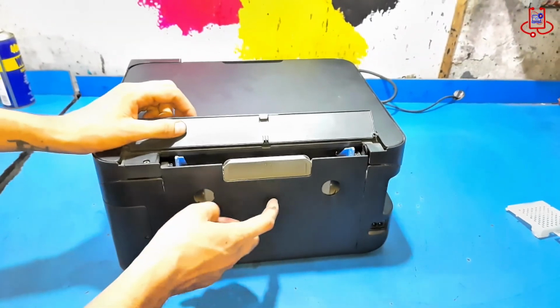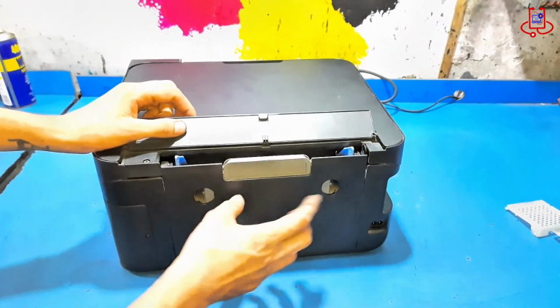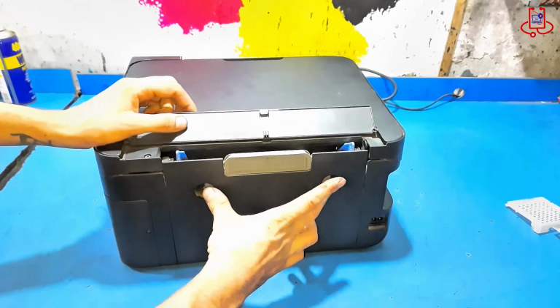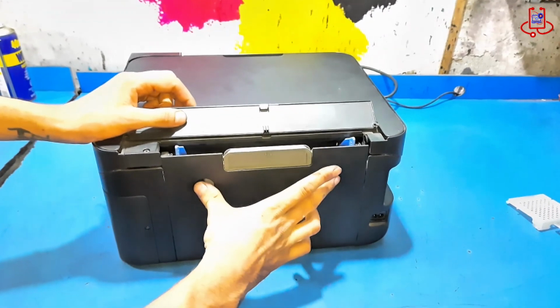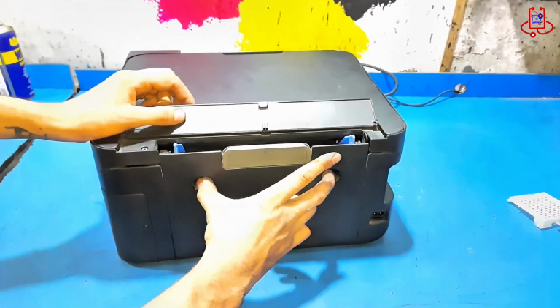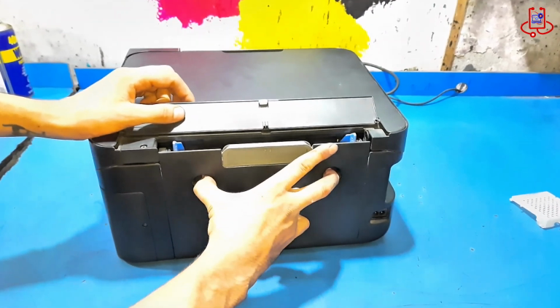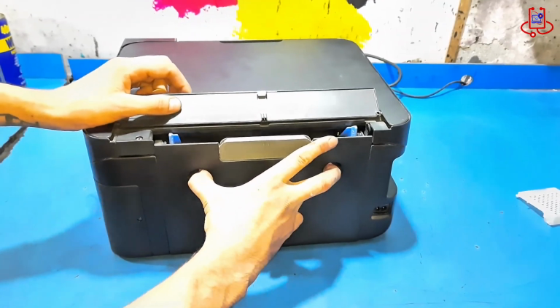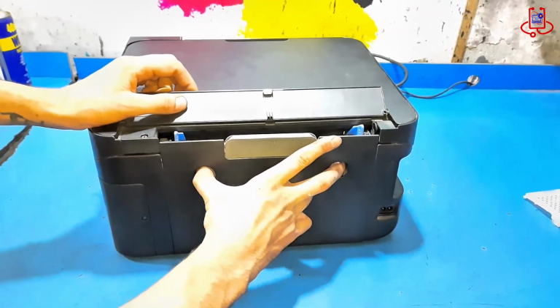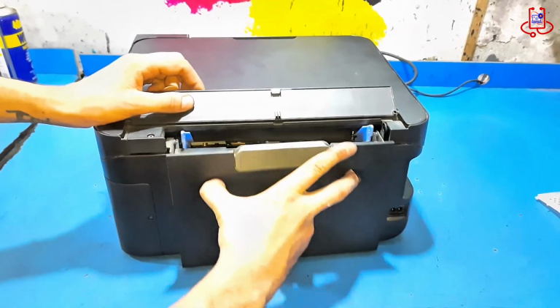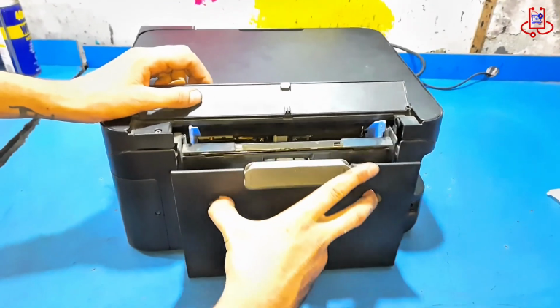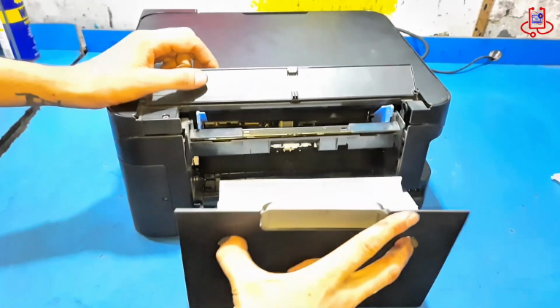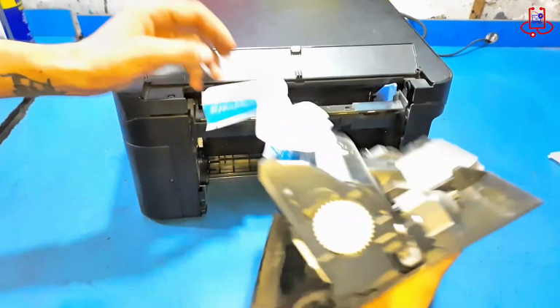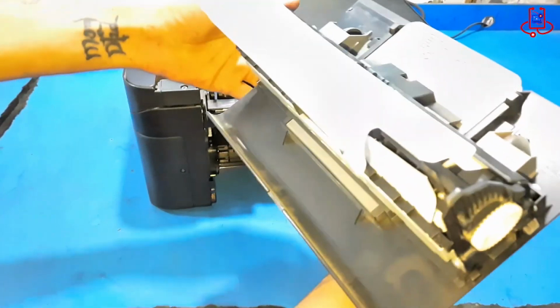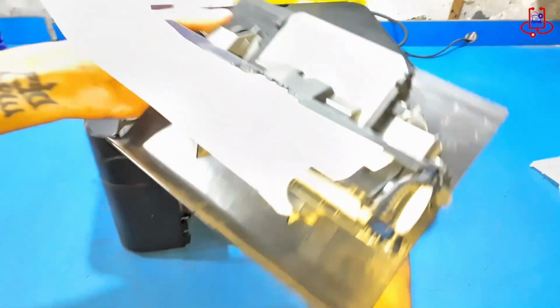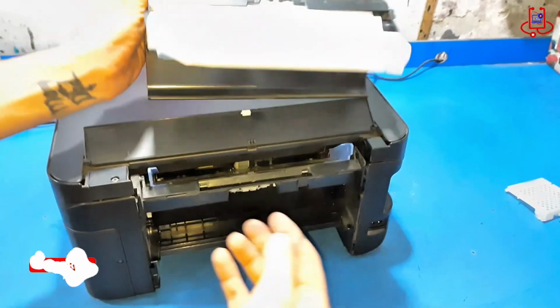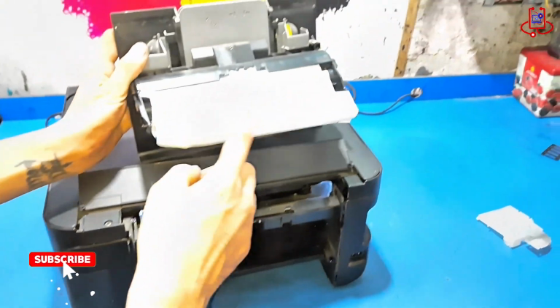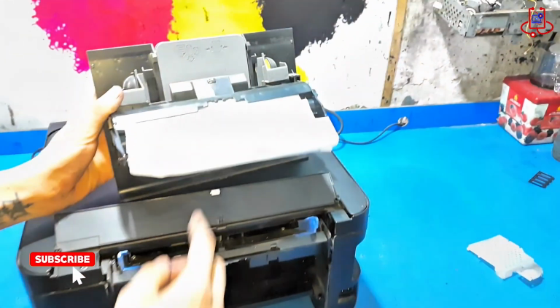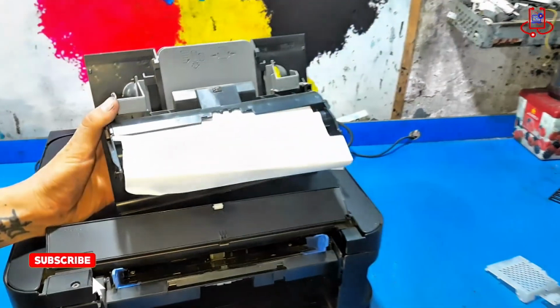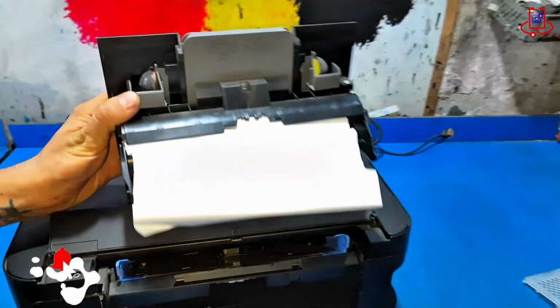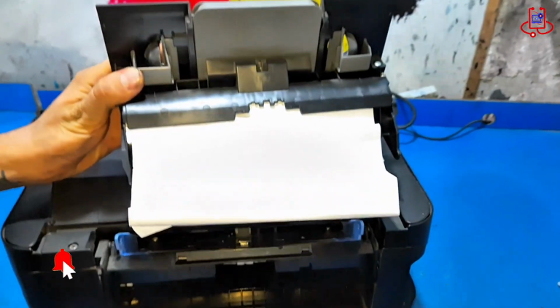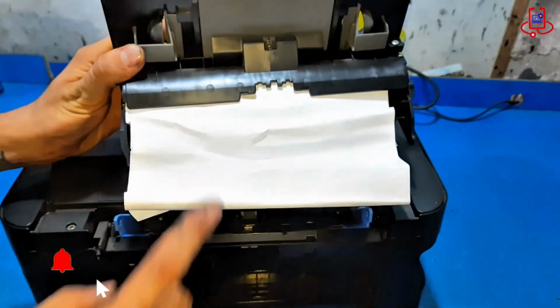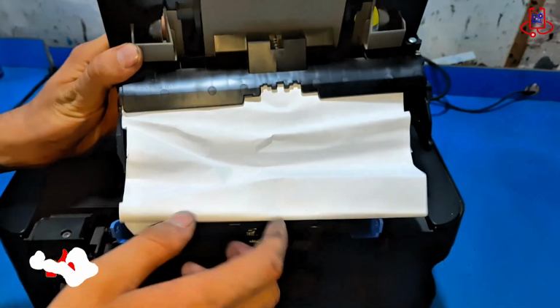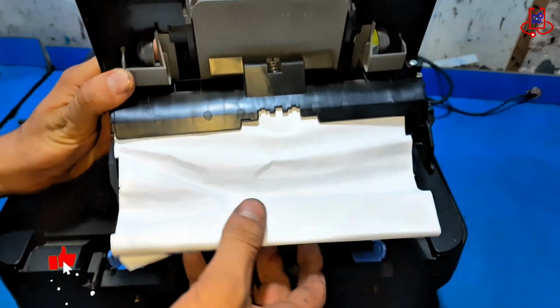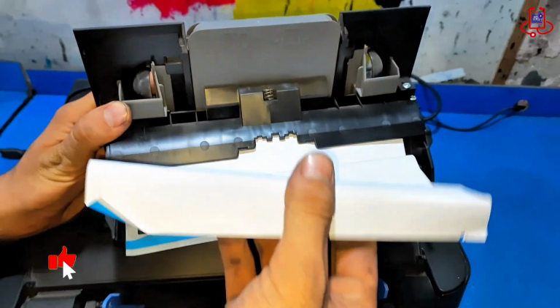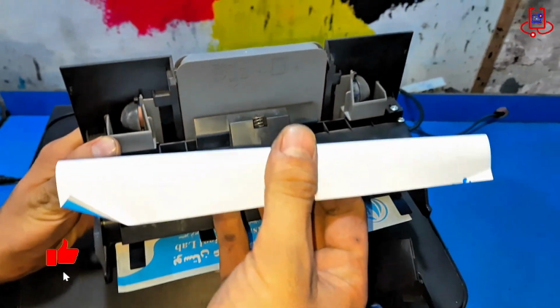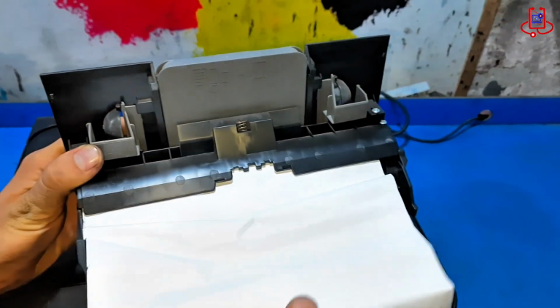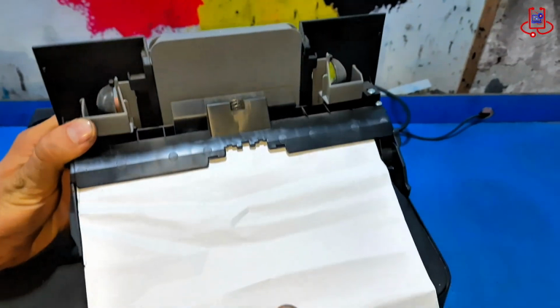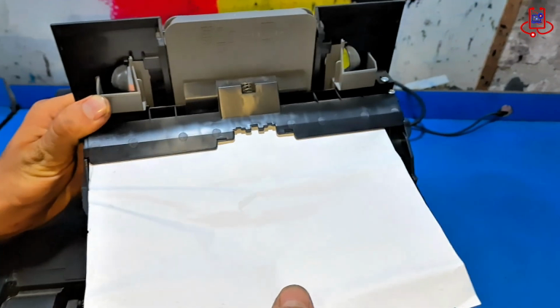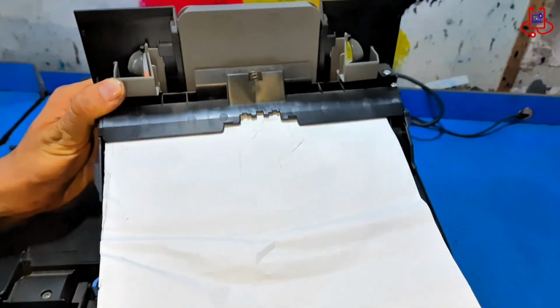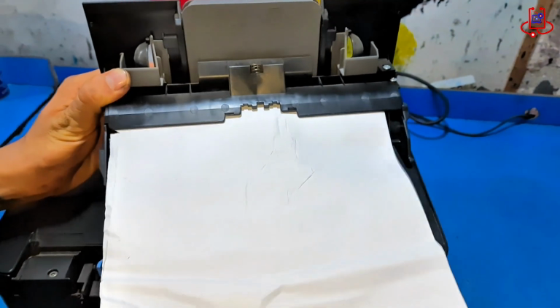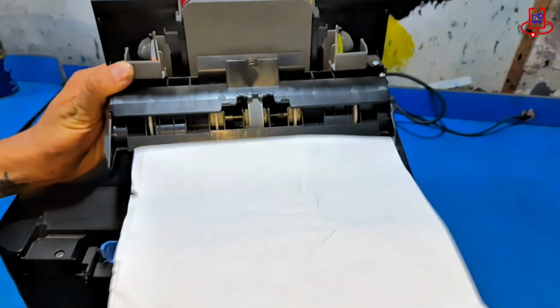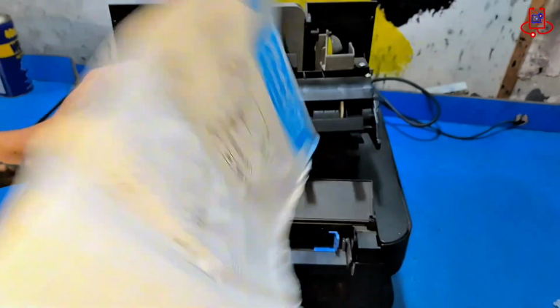Next, carefully turn the printer around and remove the duplex unit. Once it's out, you may see a piece of paper or another object stuck inside. Gently take it out.